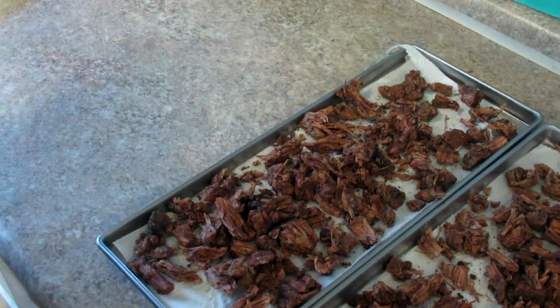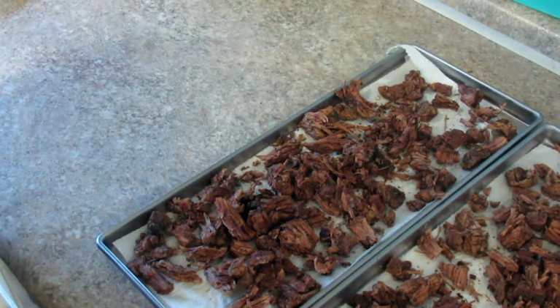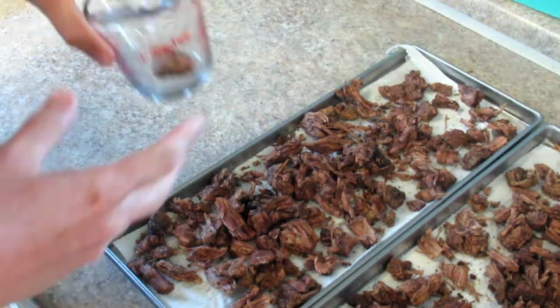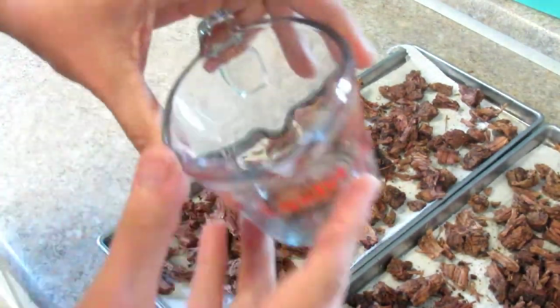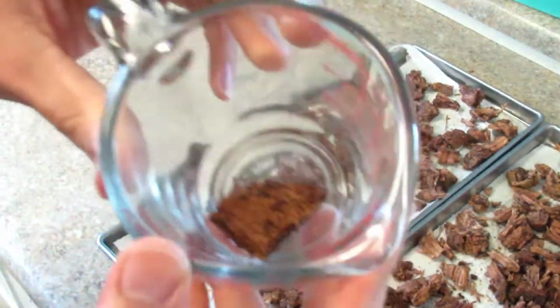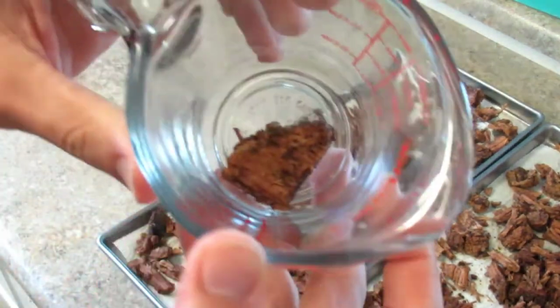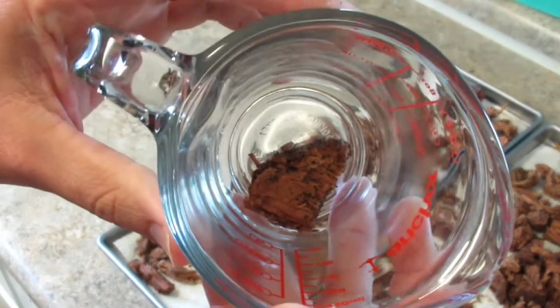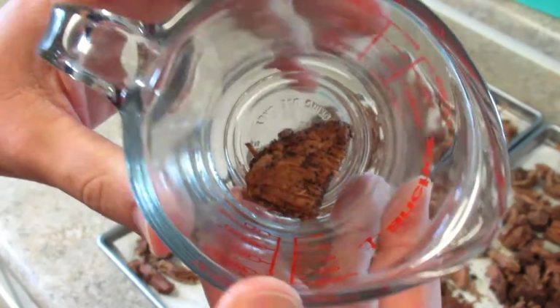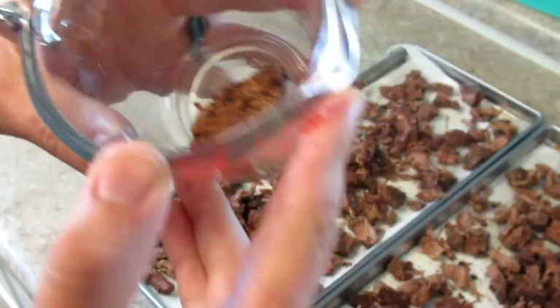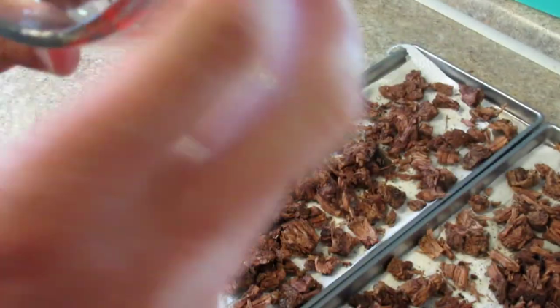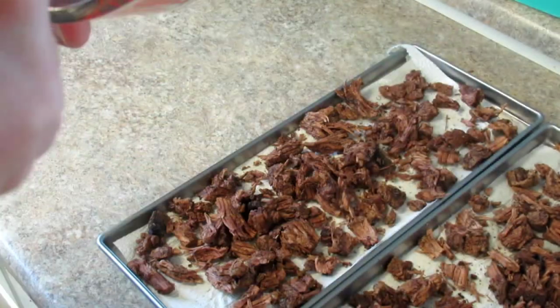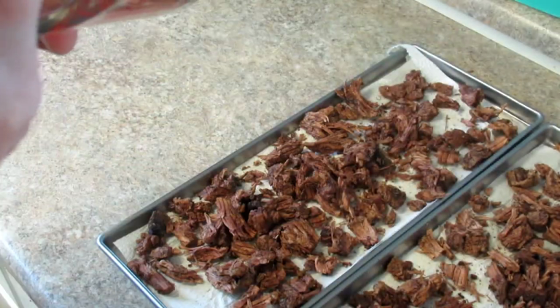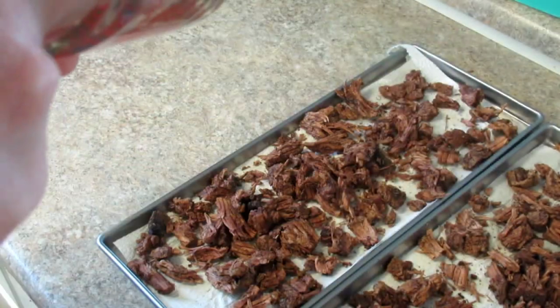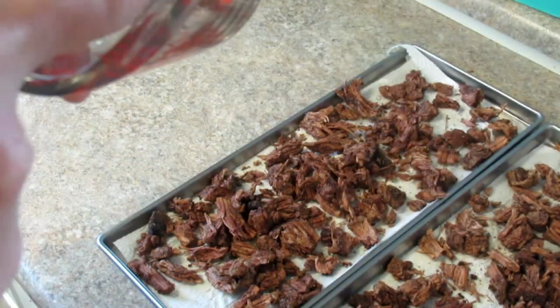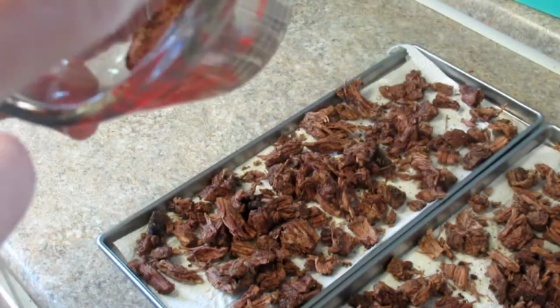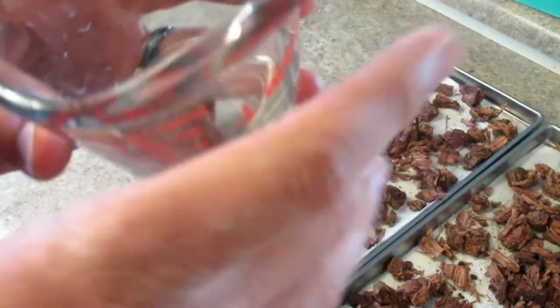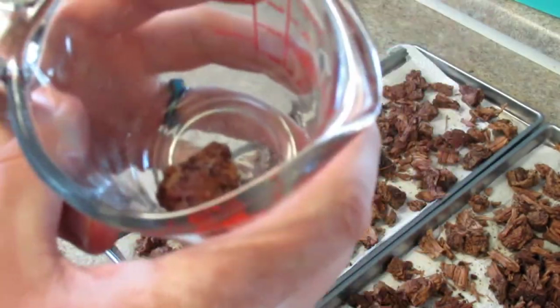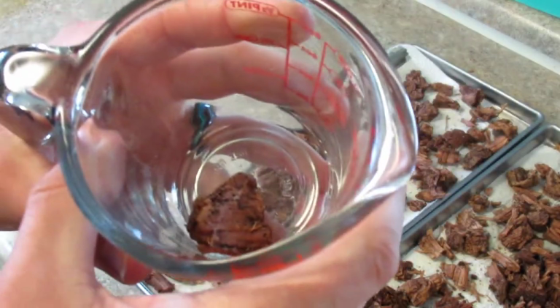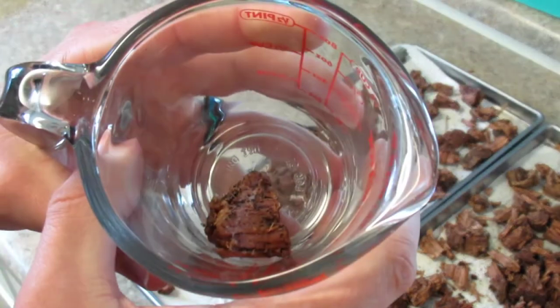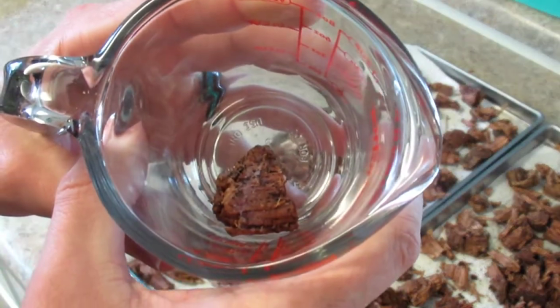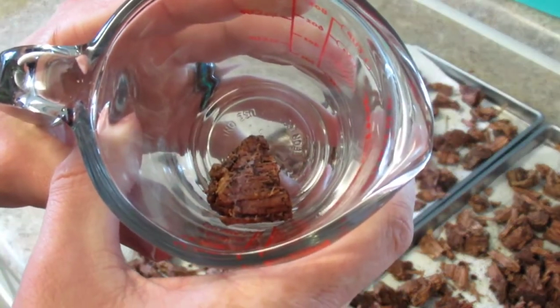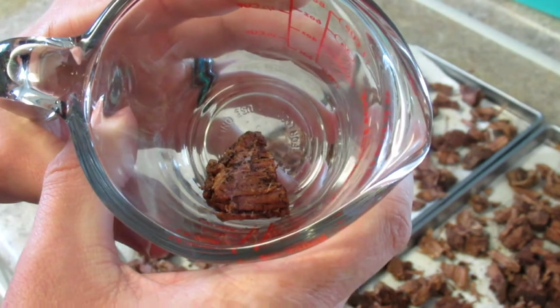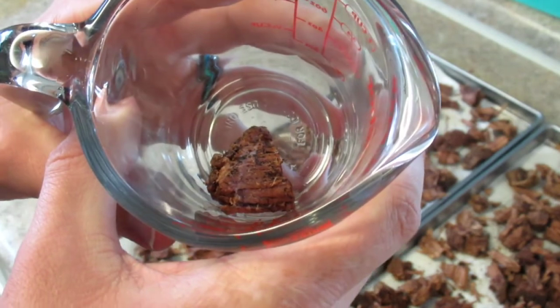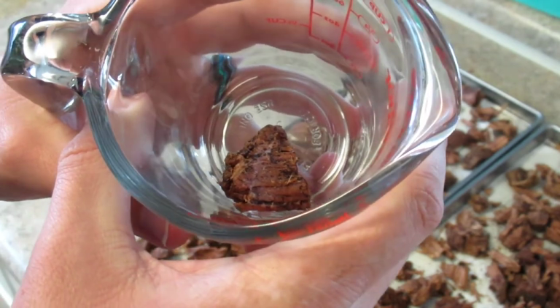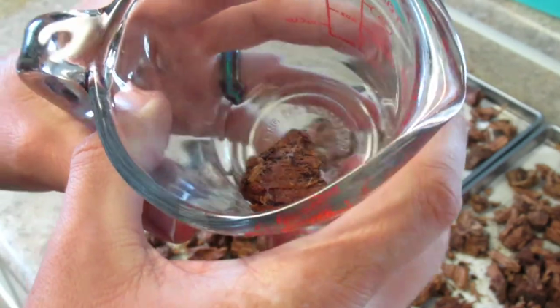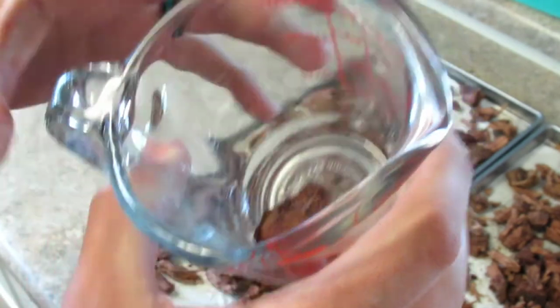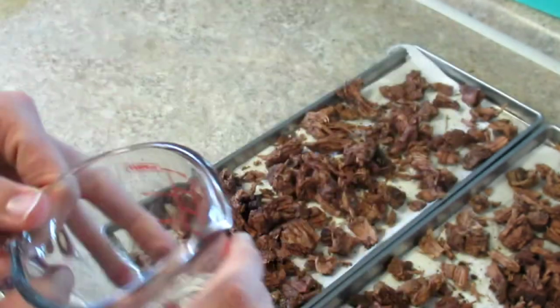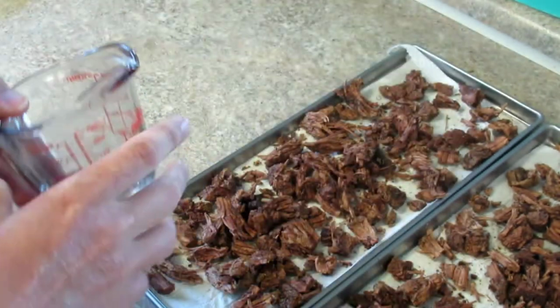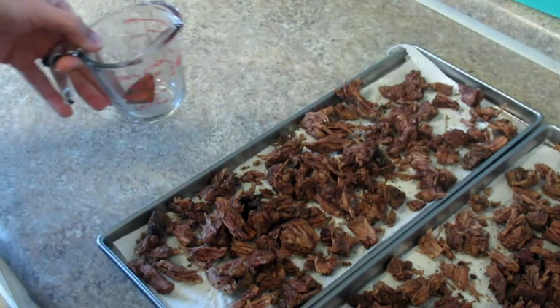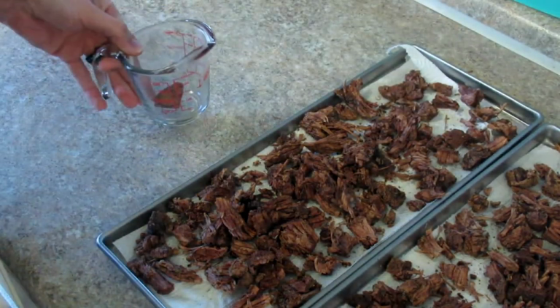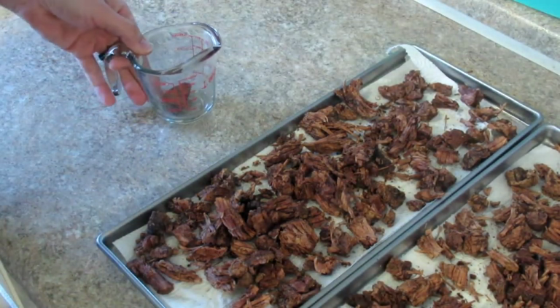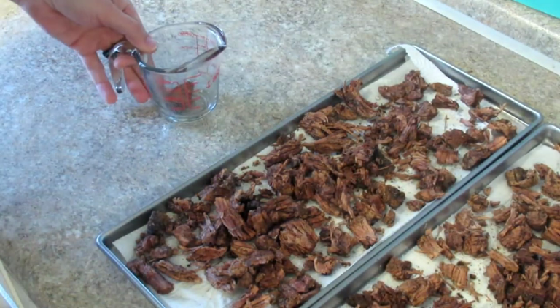I've got a nice chunk in there — I didn't break it up or anything. I'm going to do a little short reconstitution video just so we can see what it looks like.